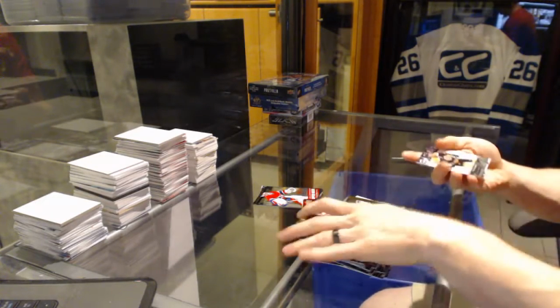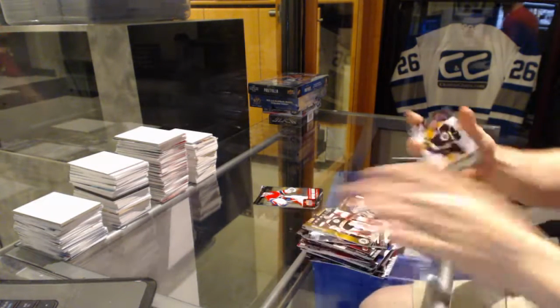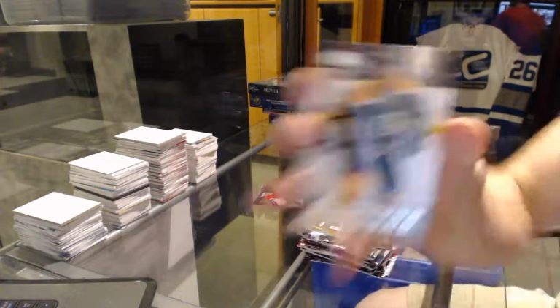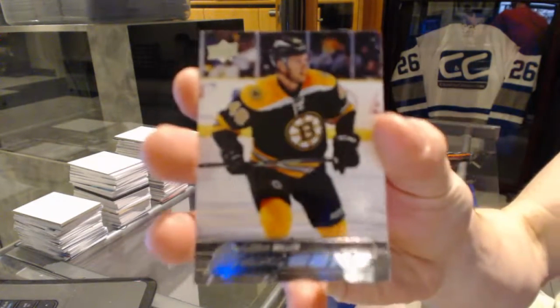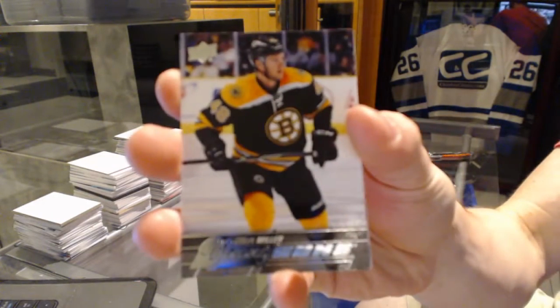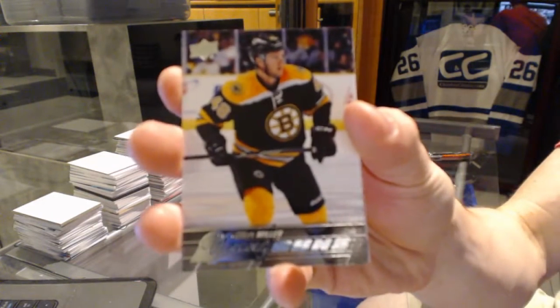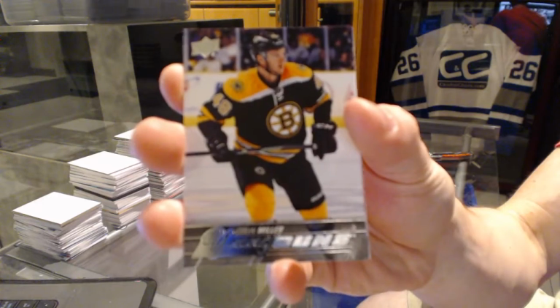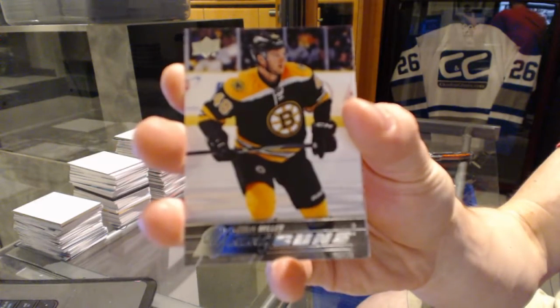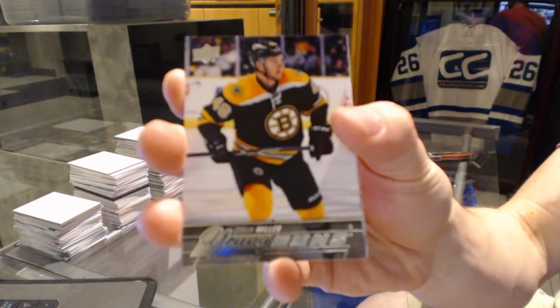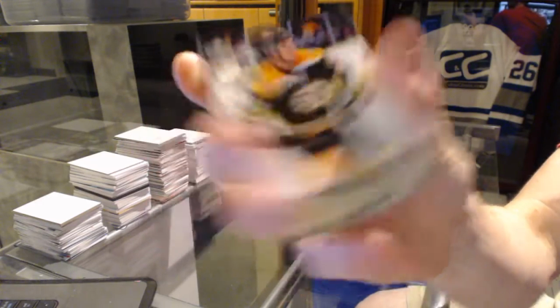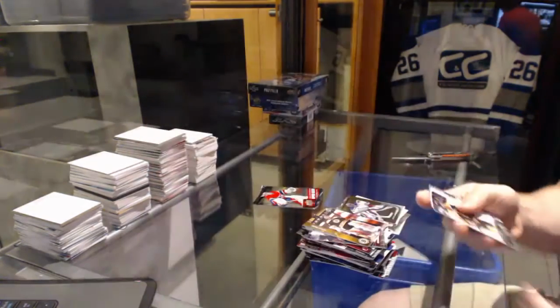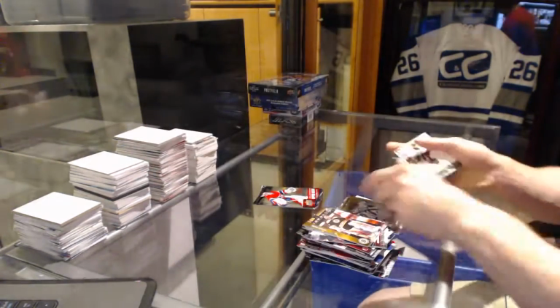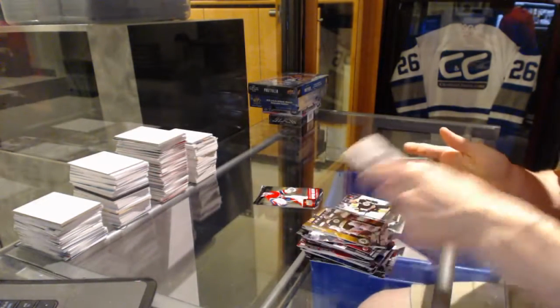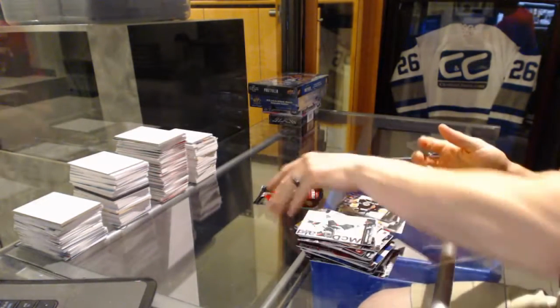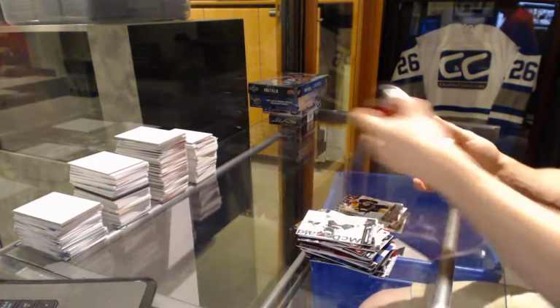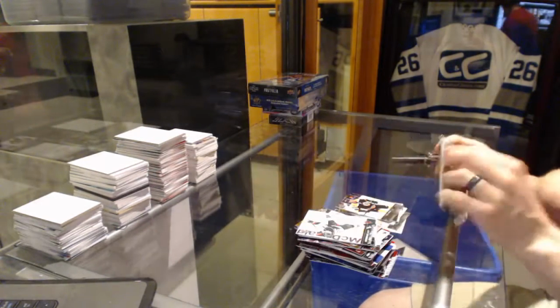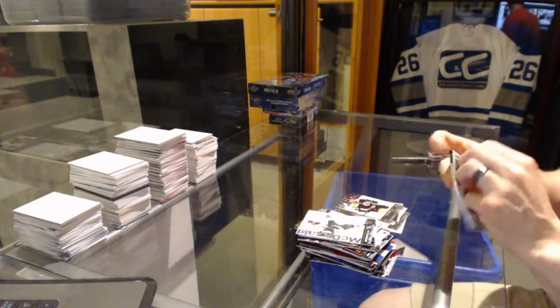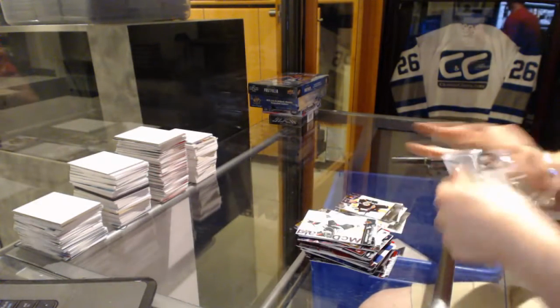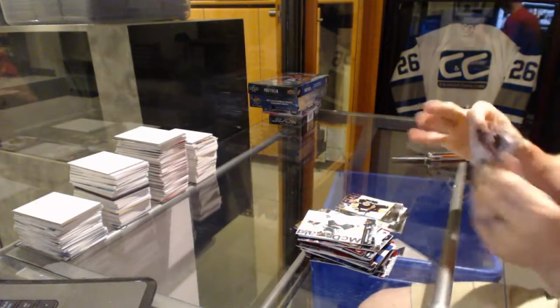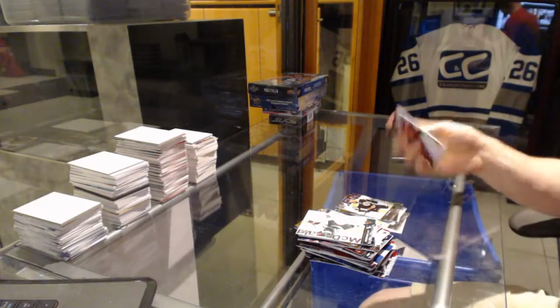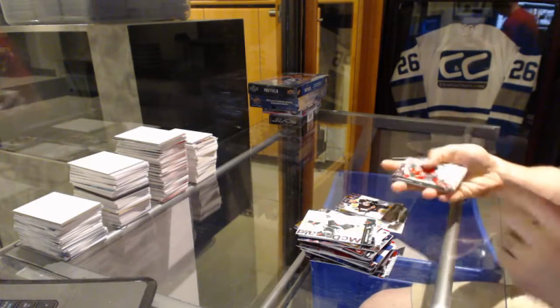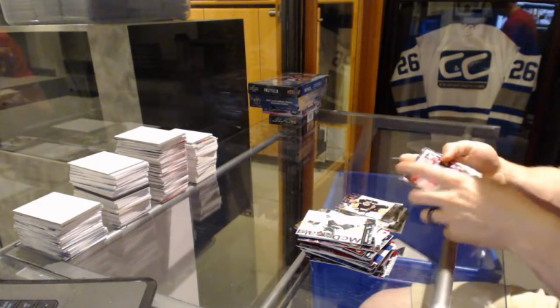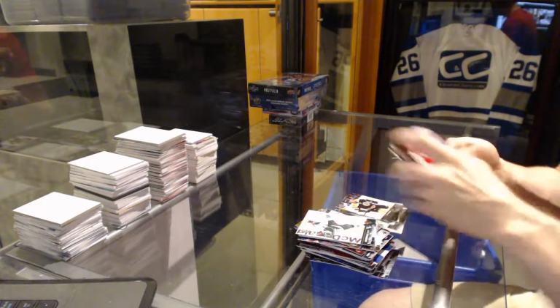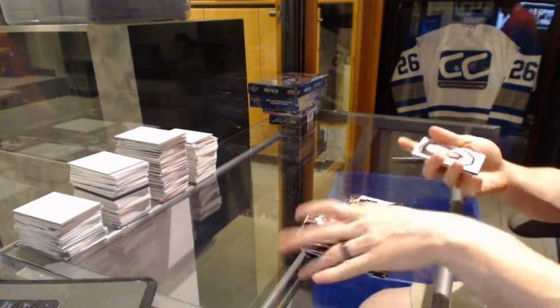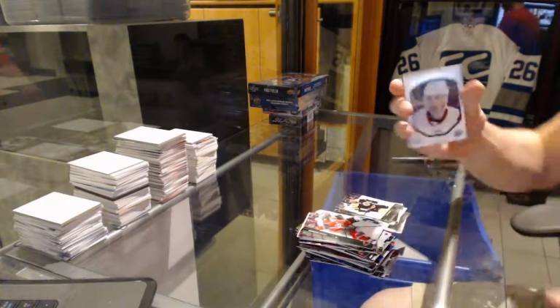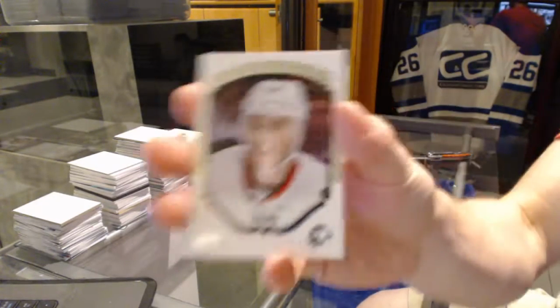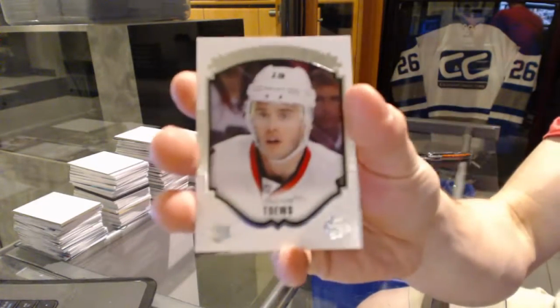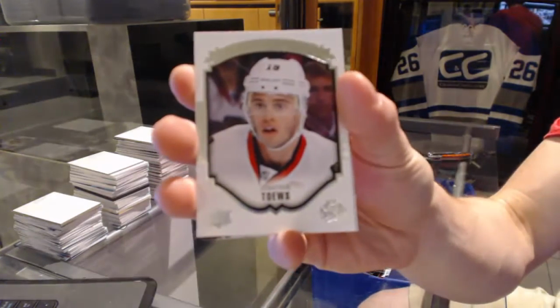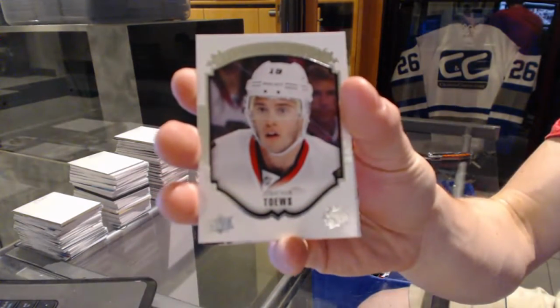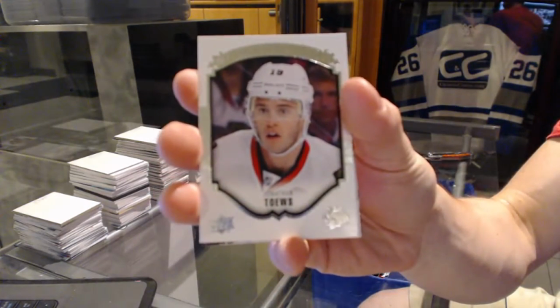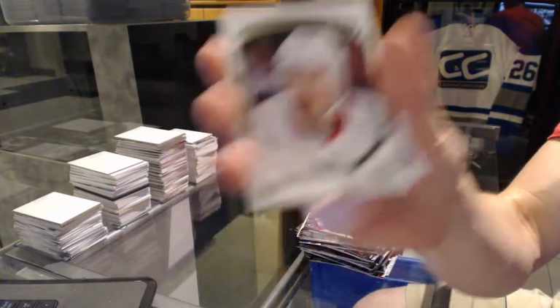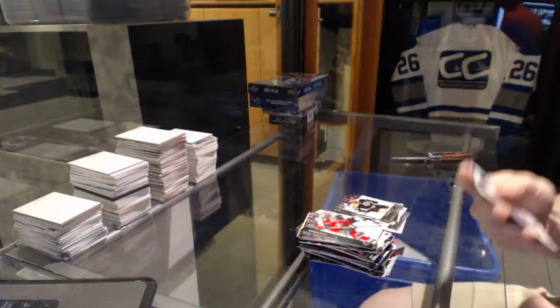Young Guns for the Boston Bruins, Colin Miller. And Portraits for the Chicago Blackhawks, Jonathan Tate.